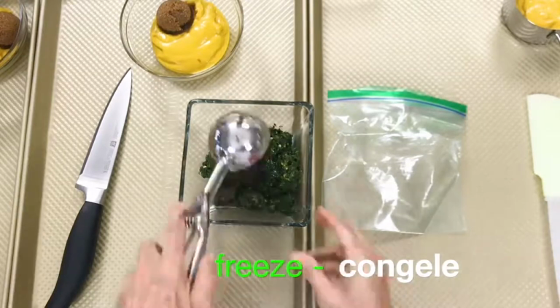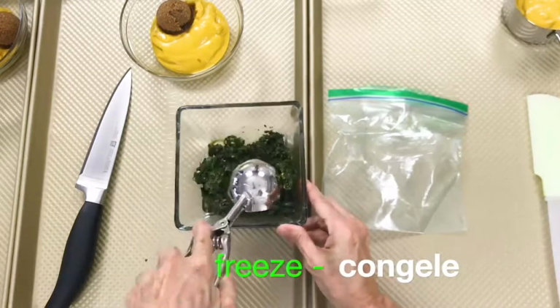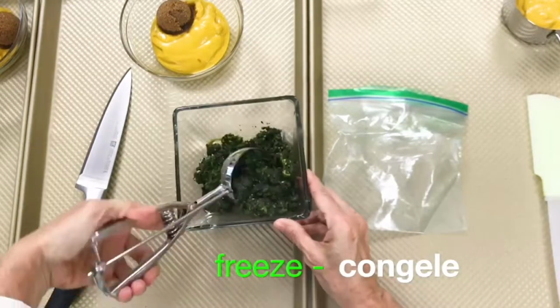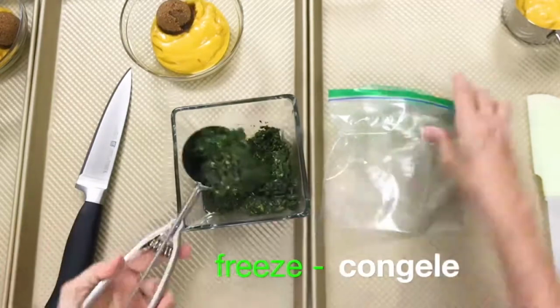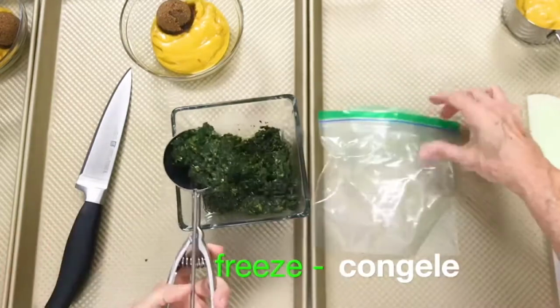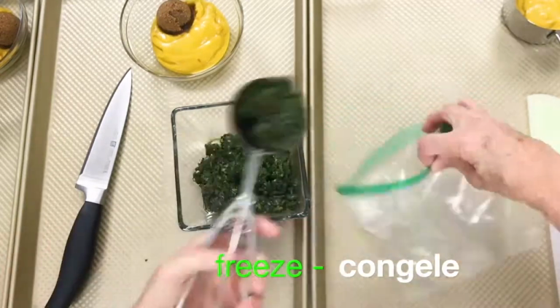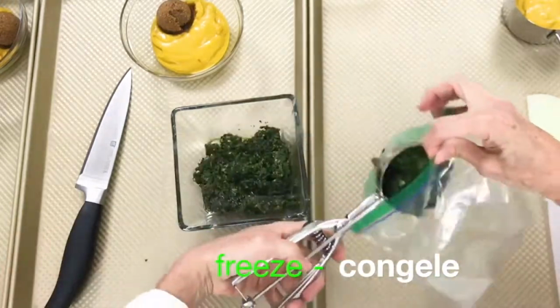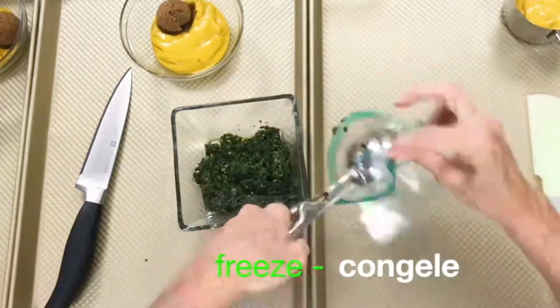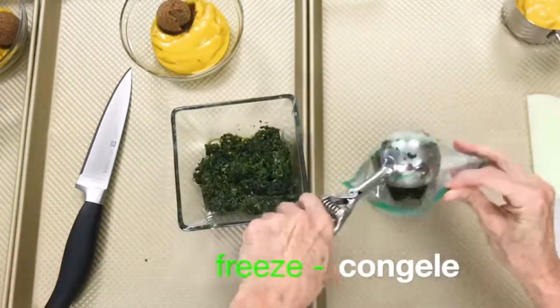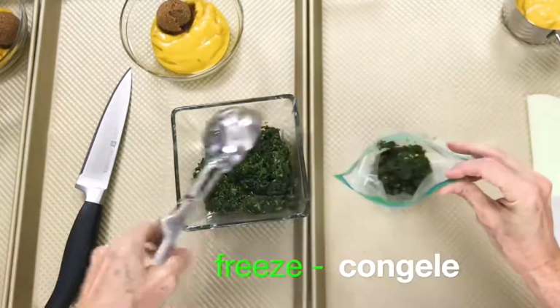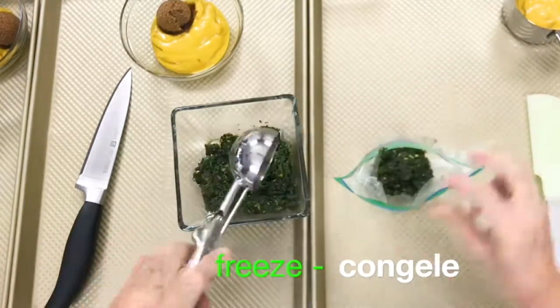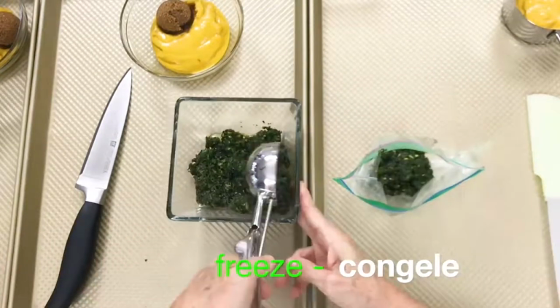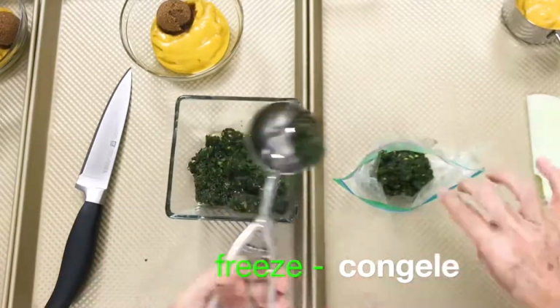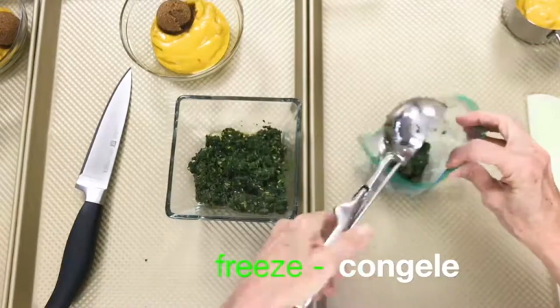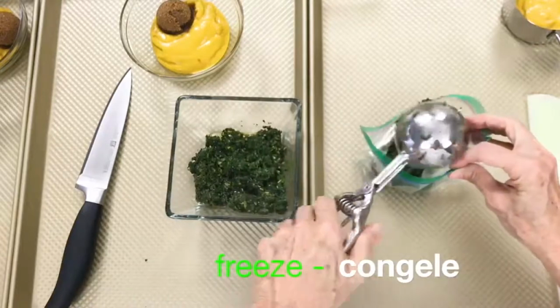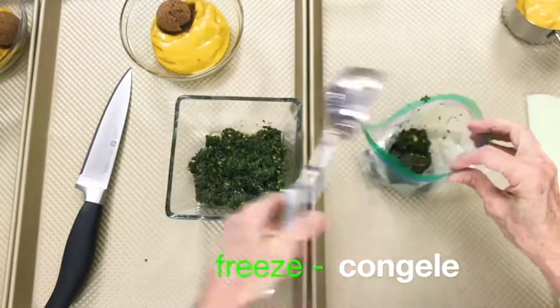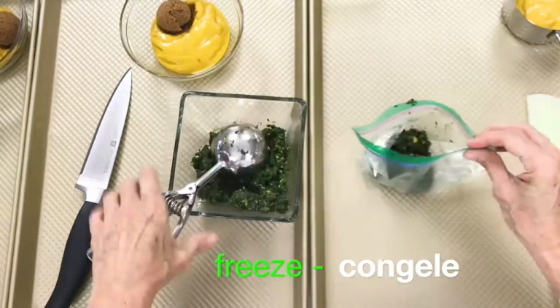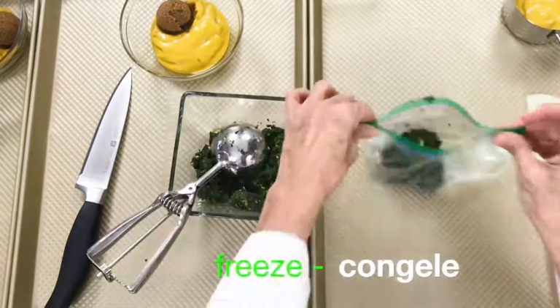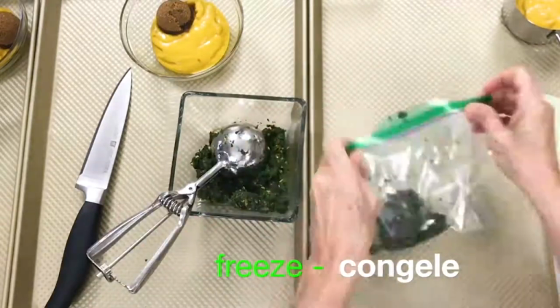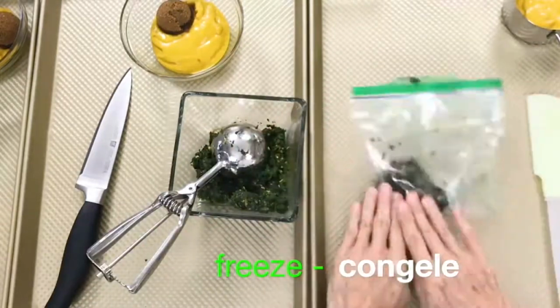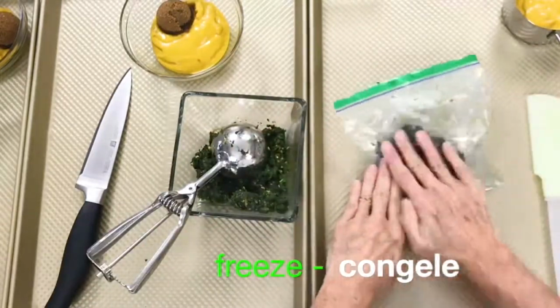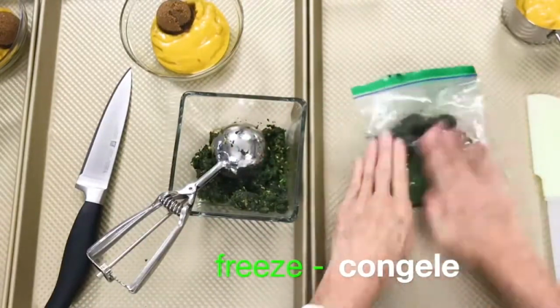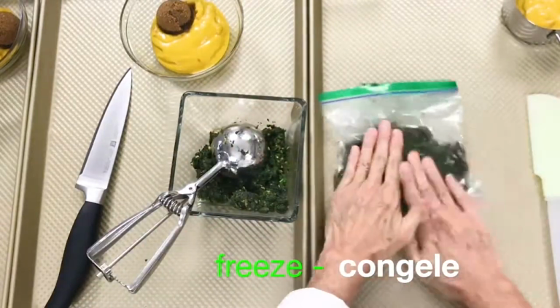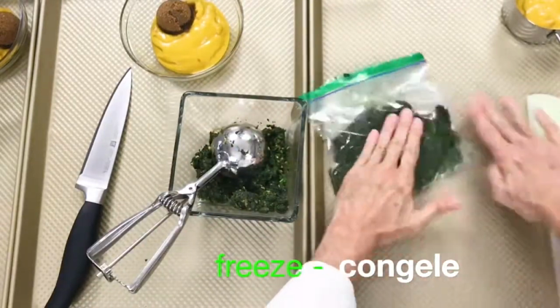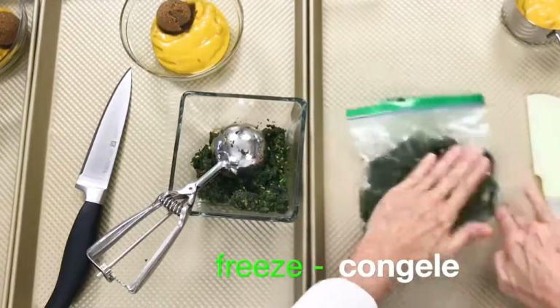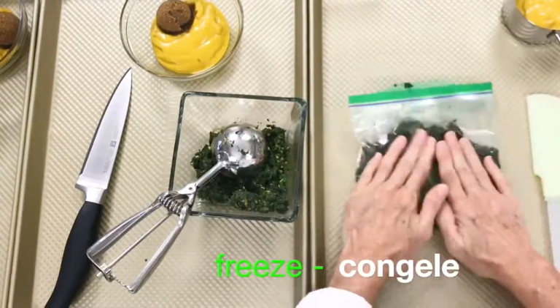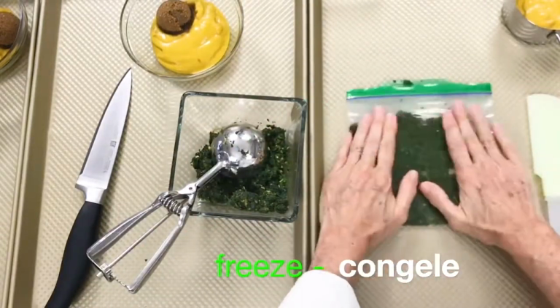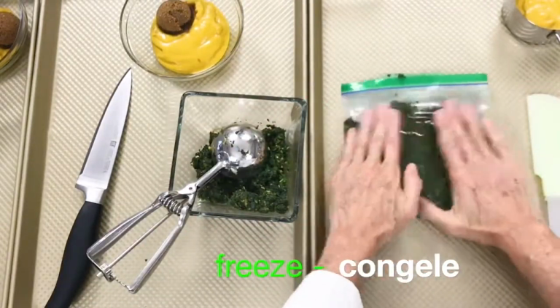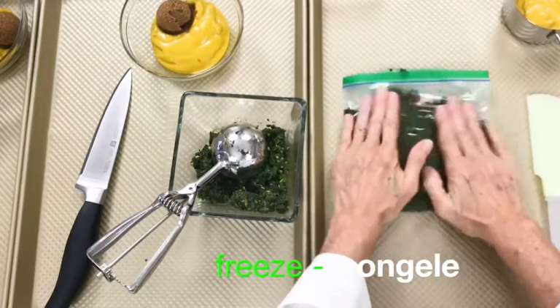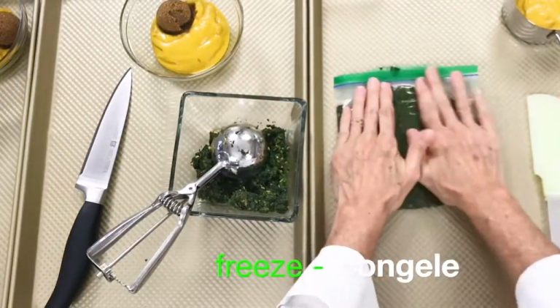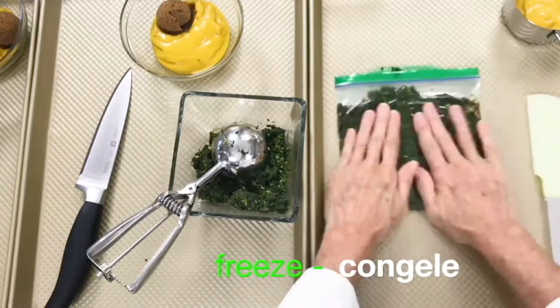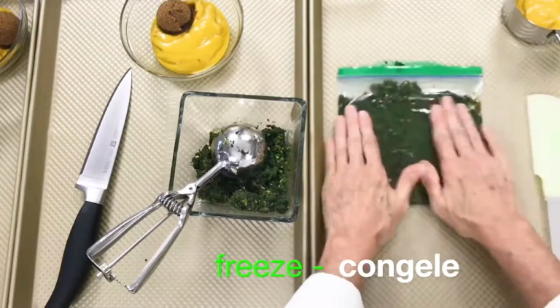Just the basil alone will do. You can add salt, pepper, garlic, or anything you want. You could even add oil and freeze it. Enjoy basil pesto in seconds.